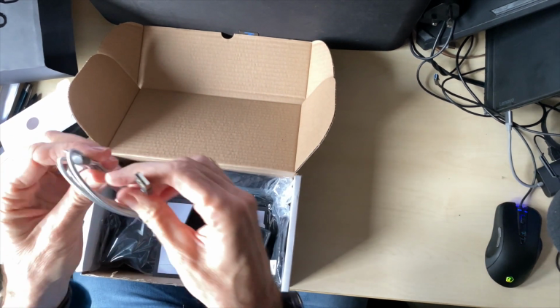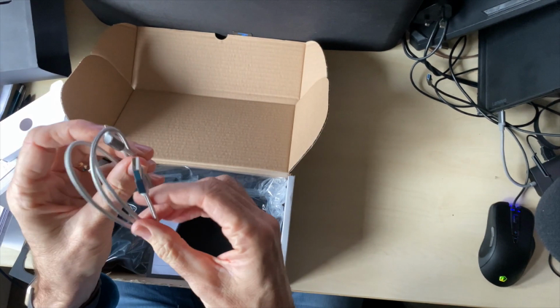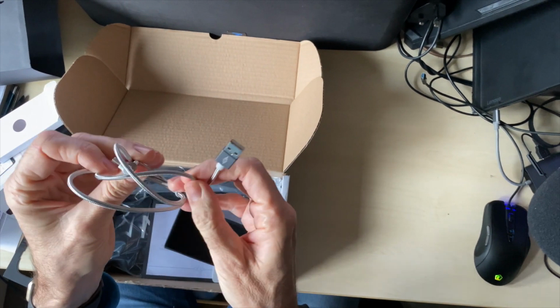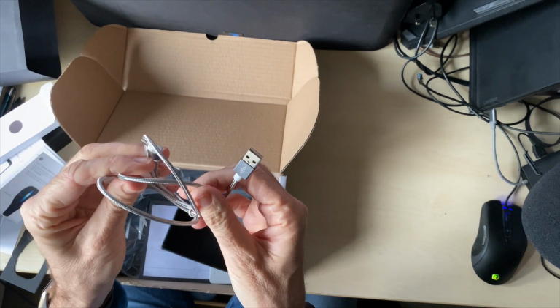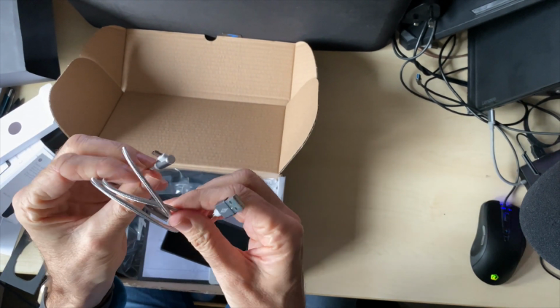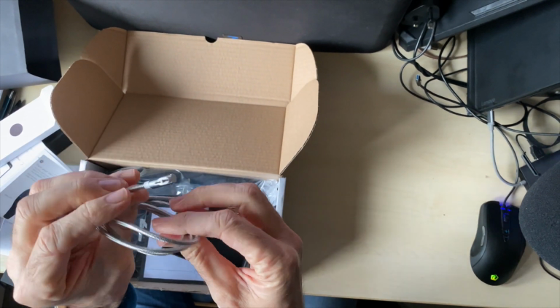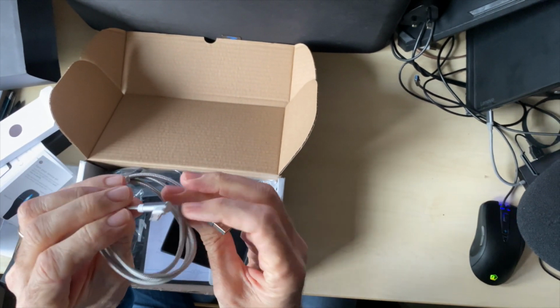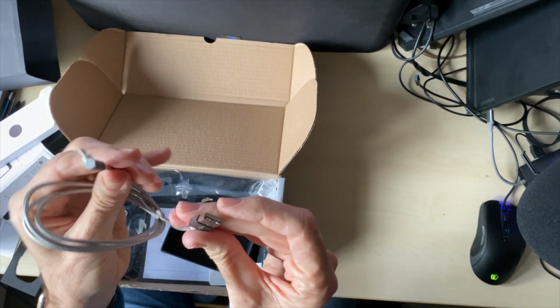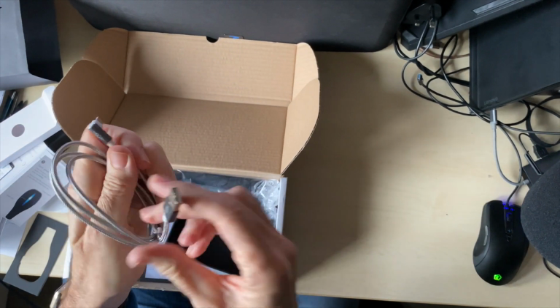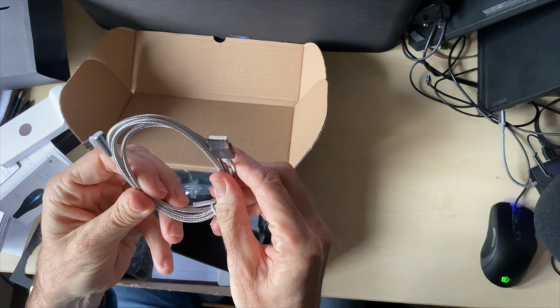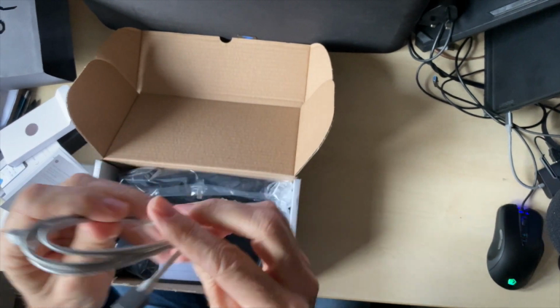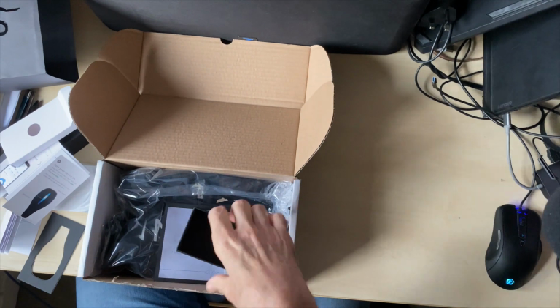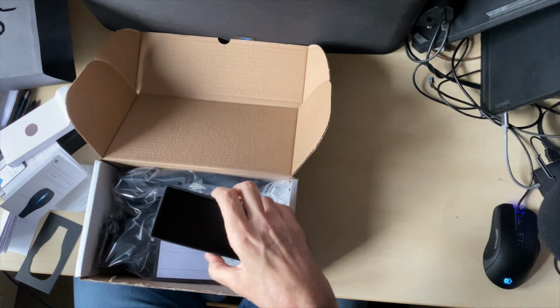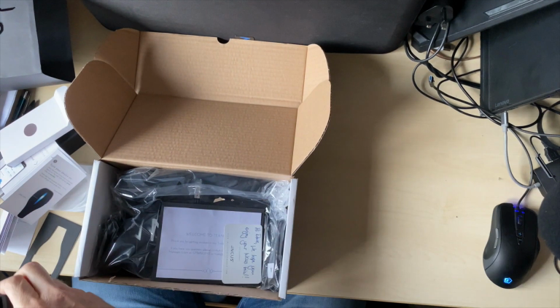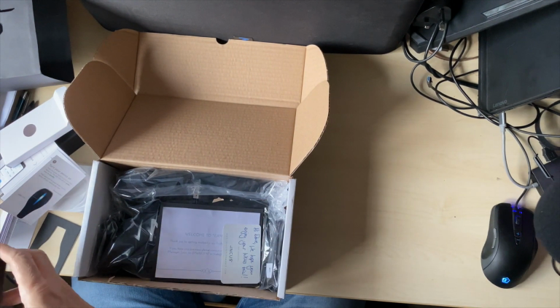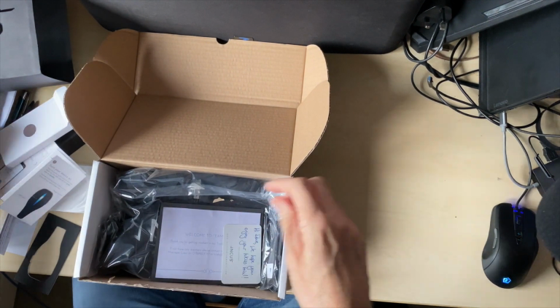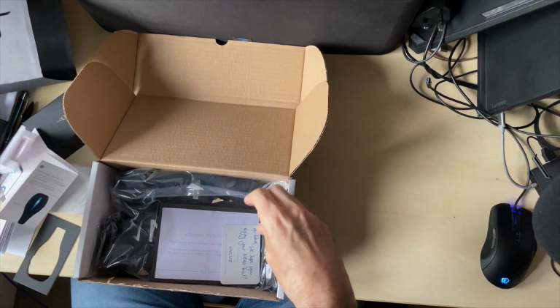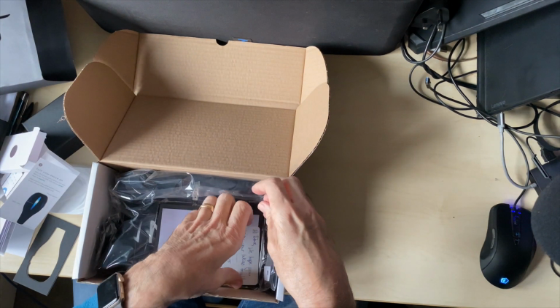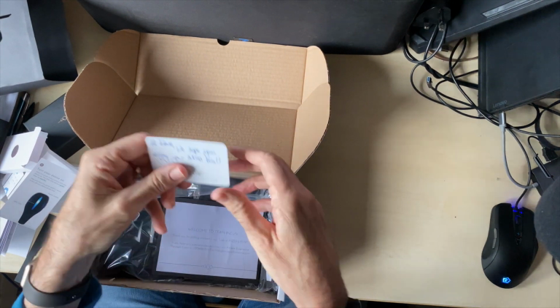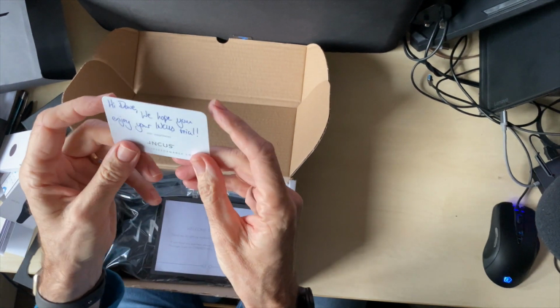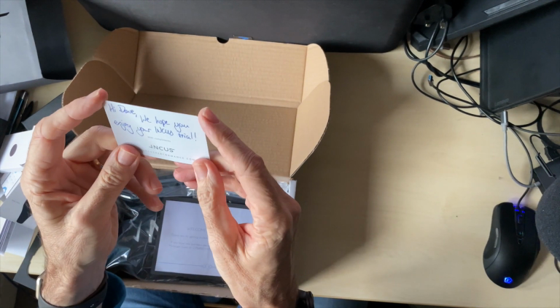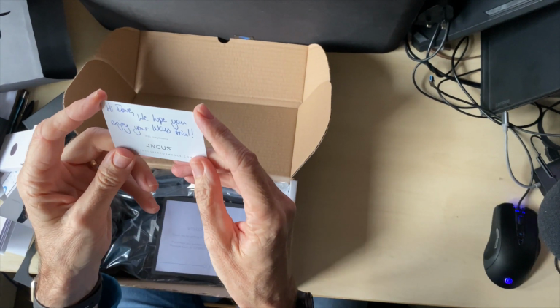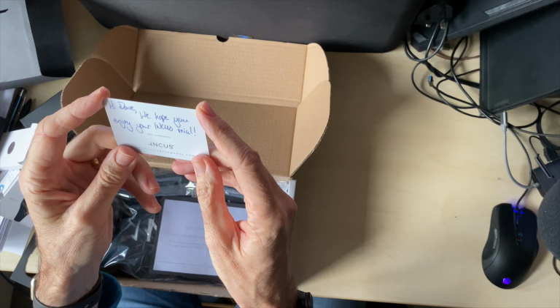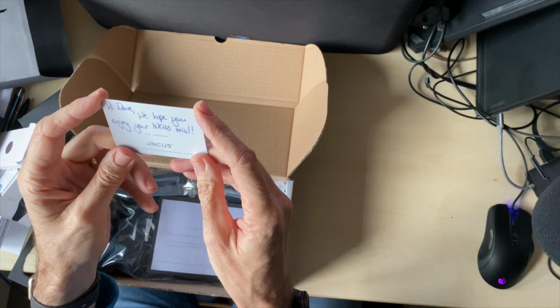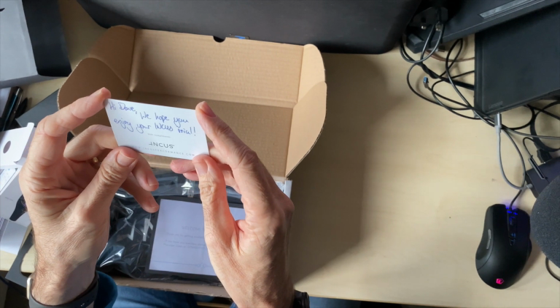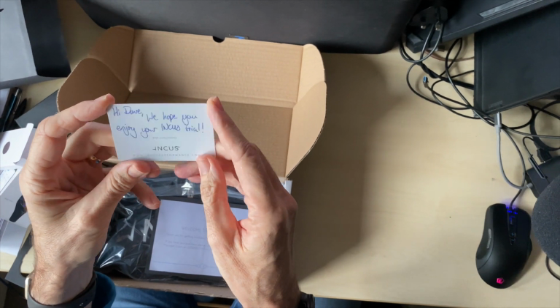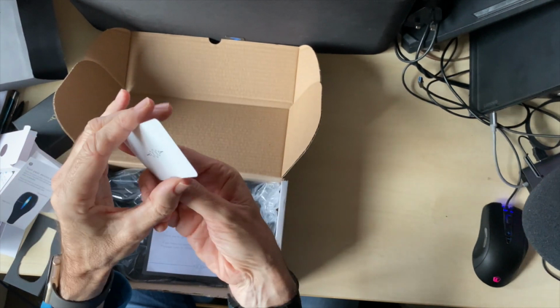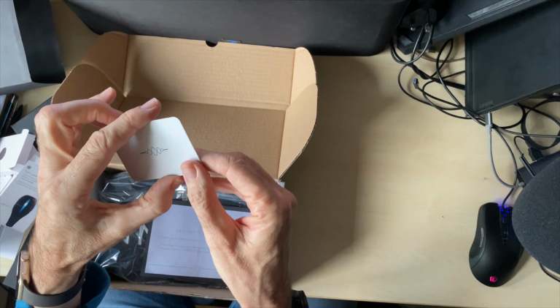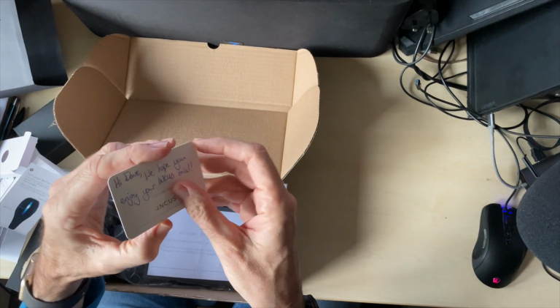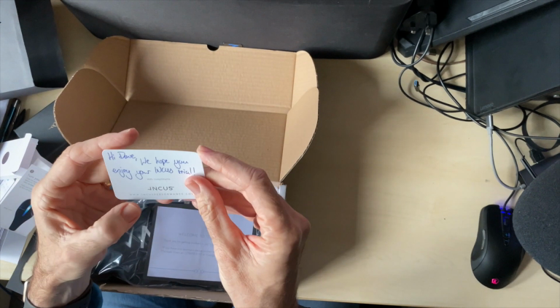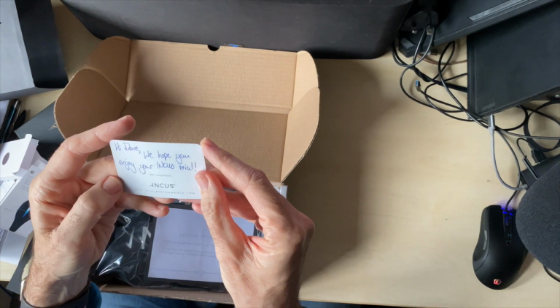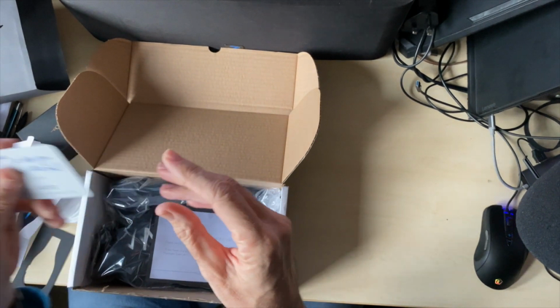Cables — lovely, very quality cable, clearly for charging. Very nice. Hey, look at this — 'Hey Dave, we hope you enjoy your Incas trial.' That's good, thank you very much Incas.